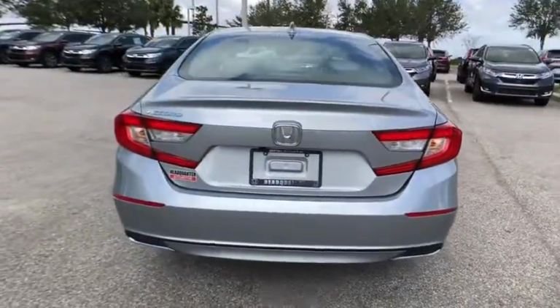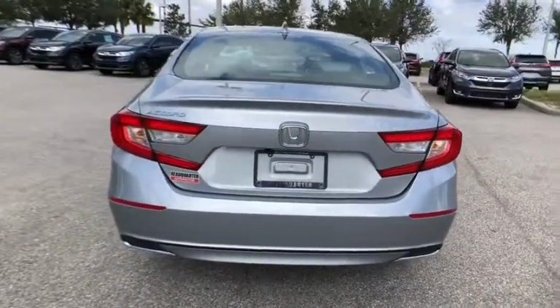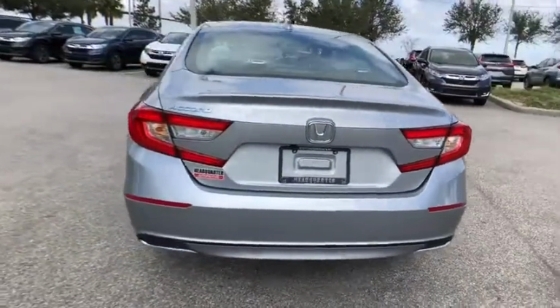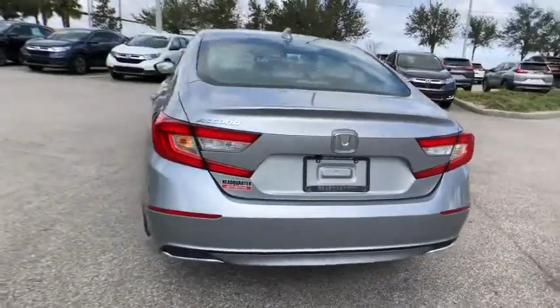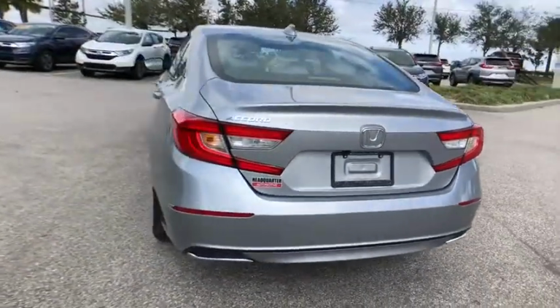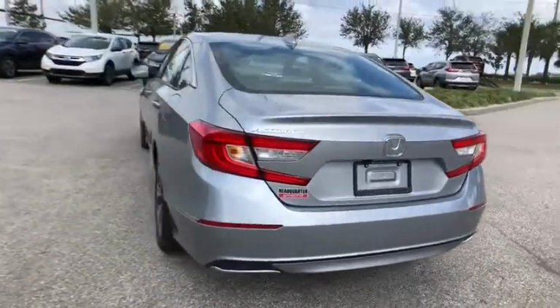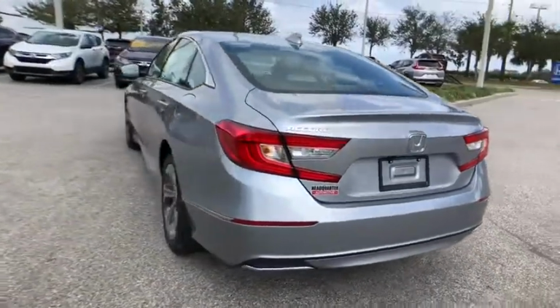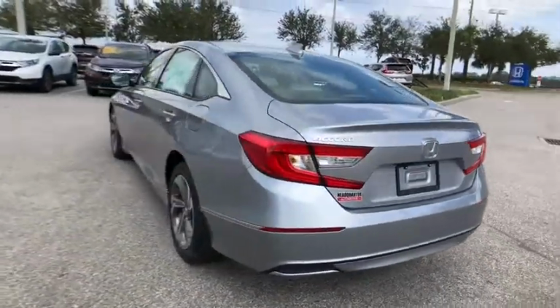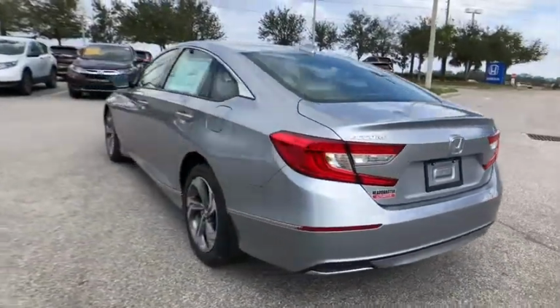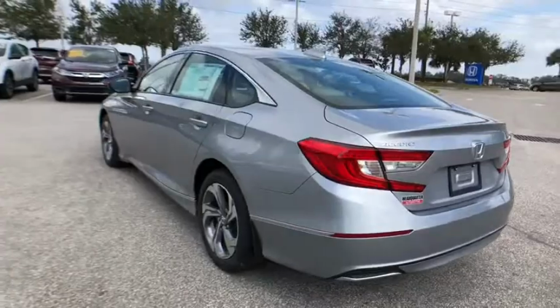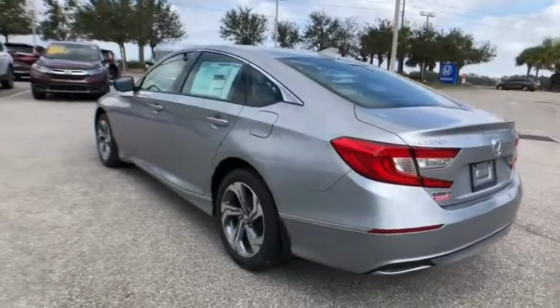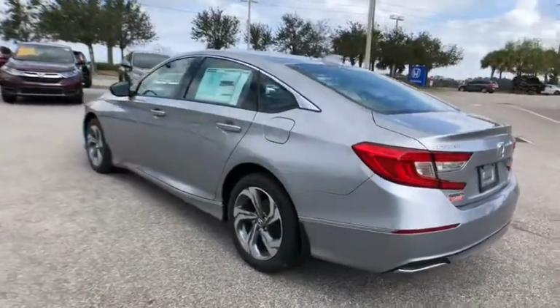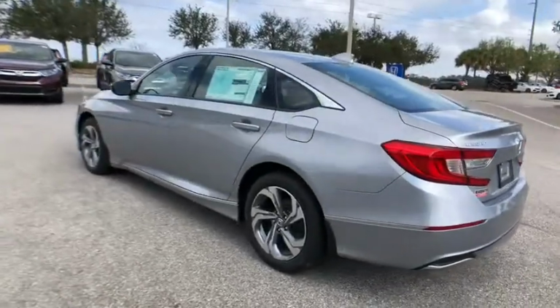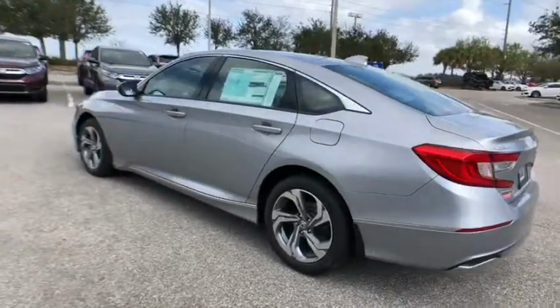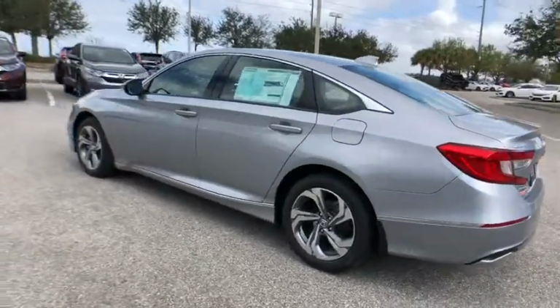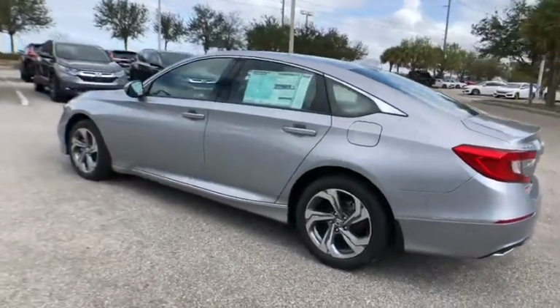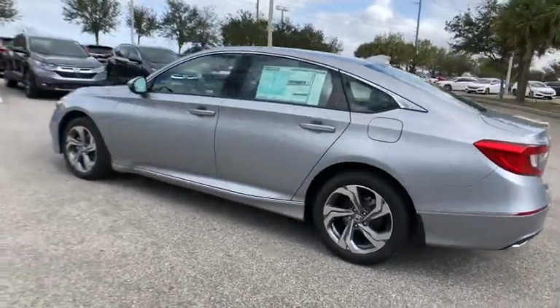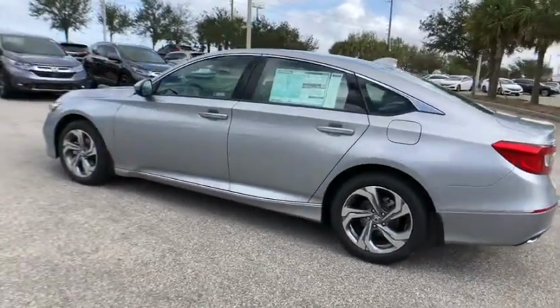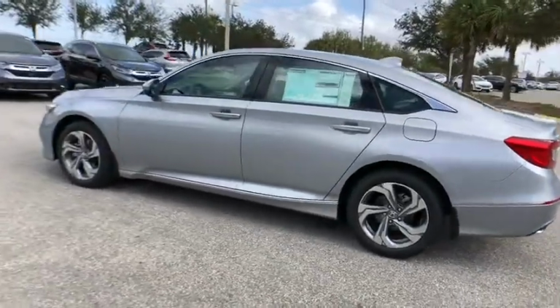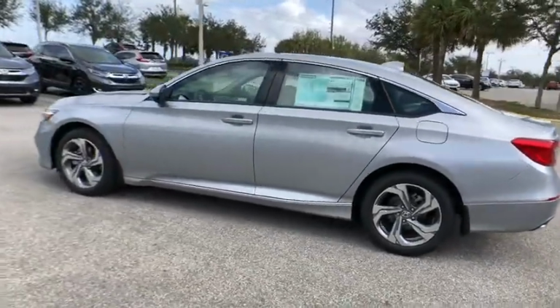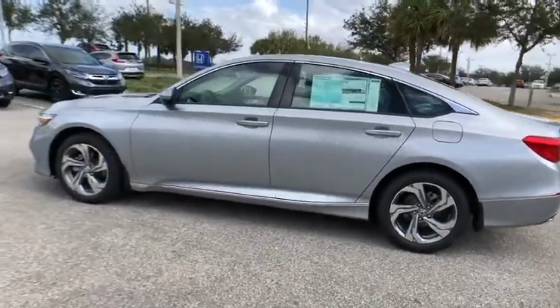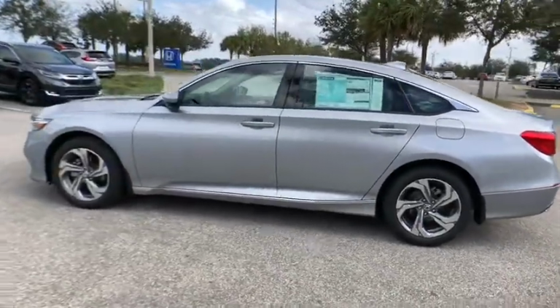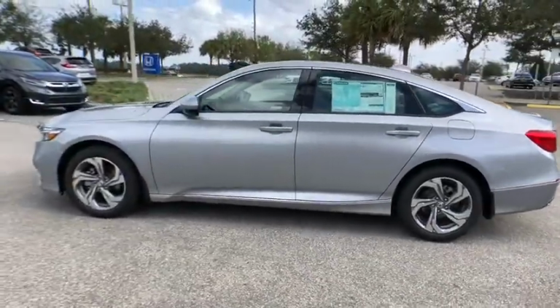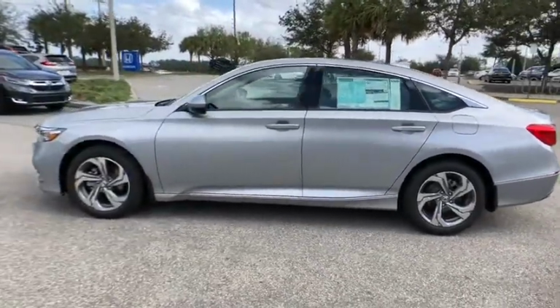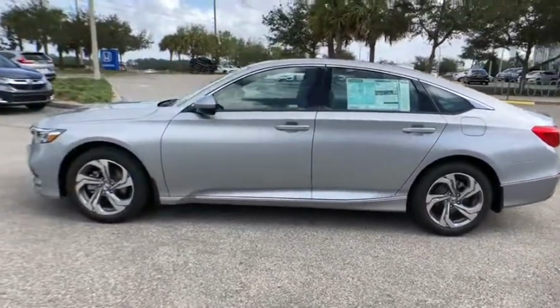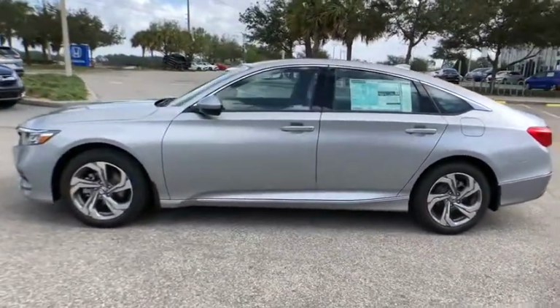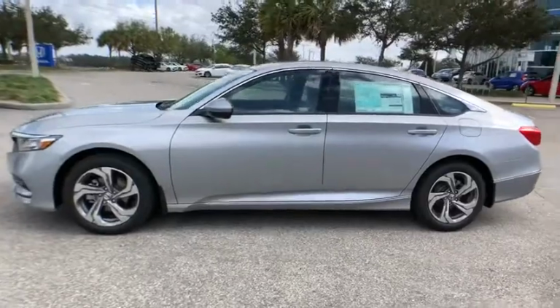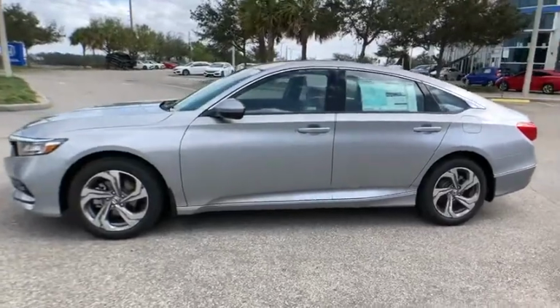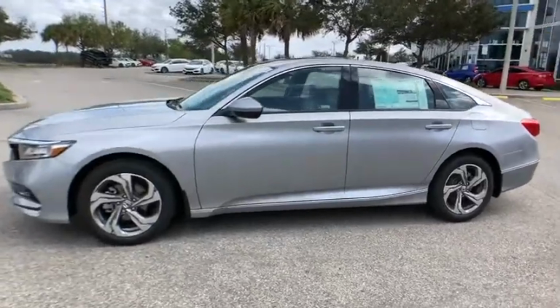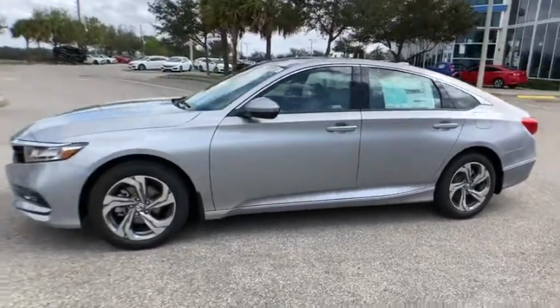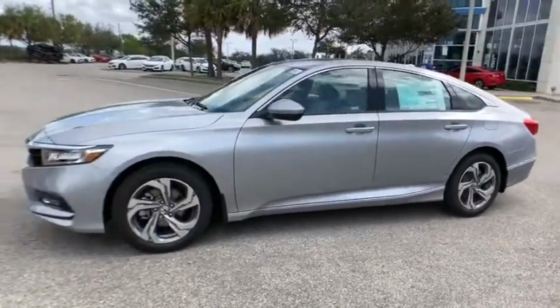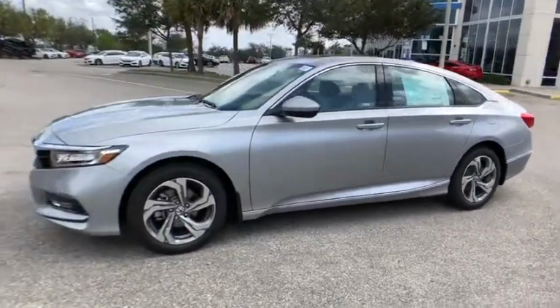Stability control. Remote engine start. Traction control. Lane departure warning. Keyless entry. Backup camera. Anti-lock braking system. Steering wheel audio controls.